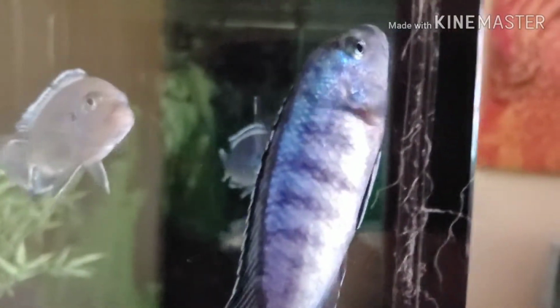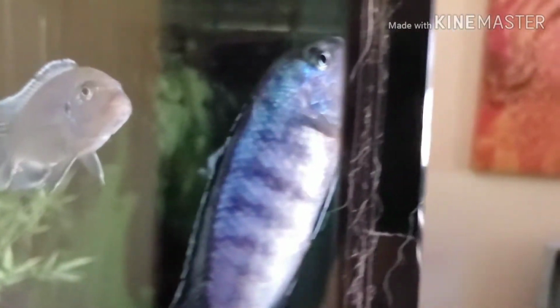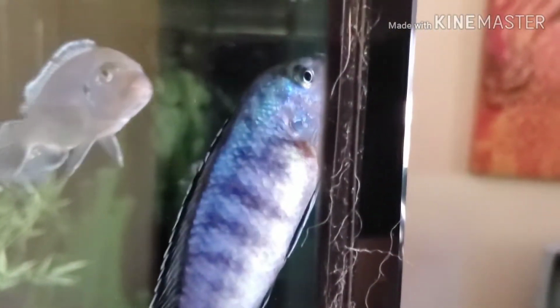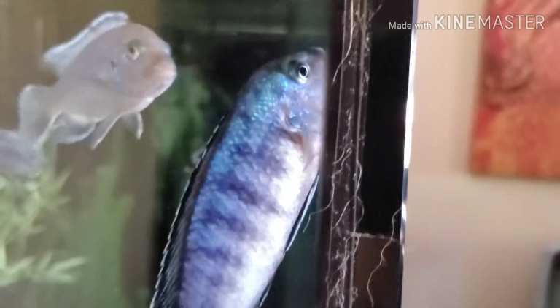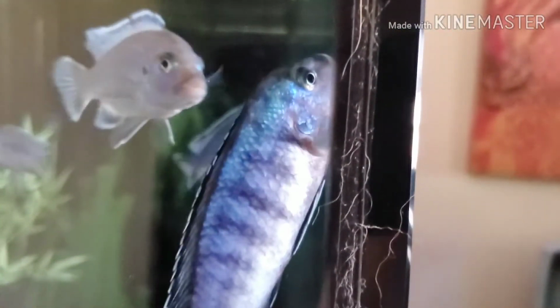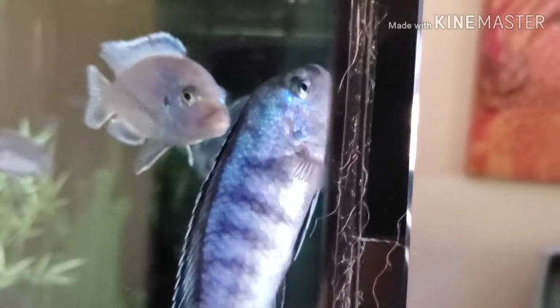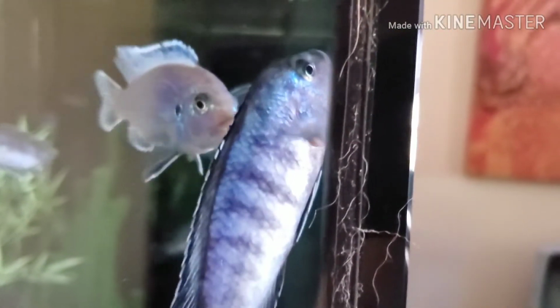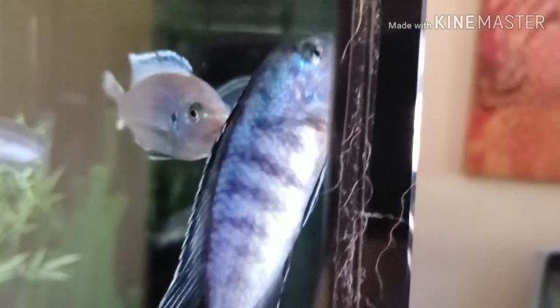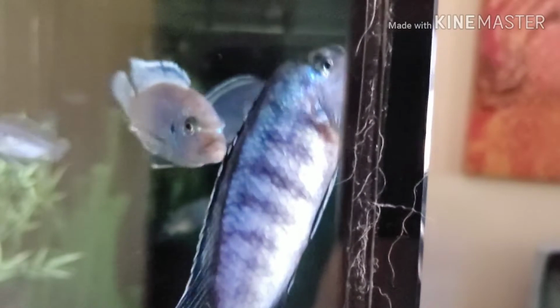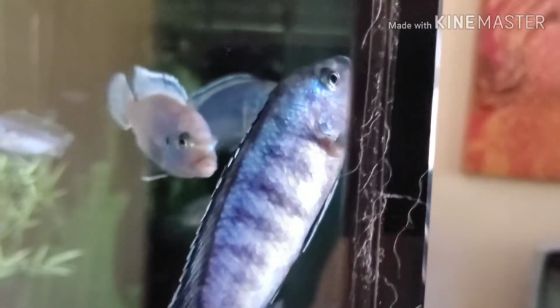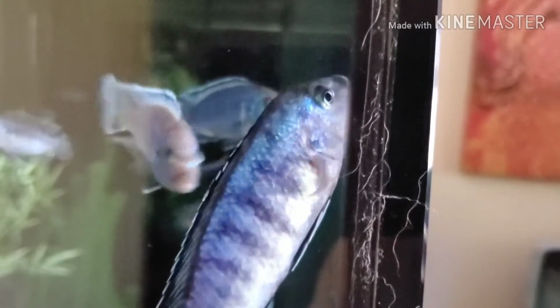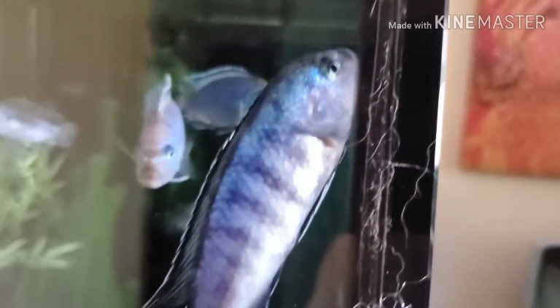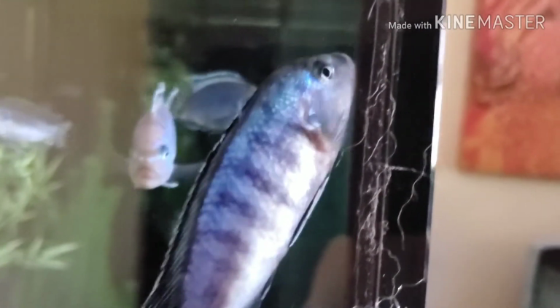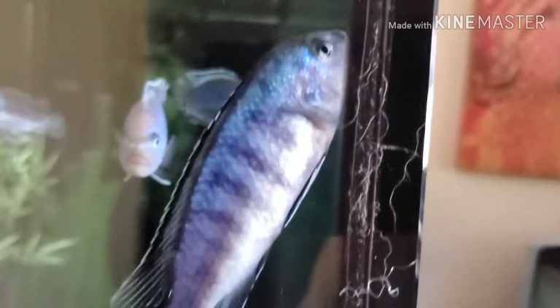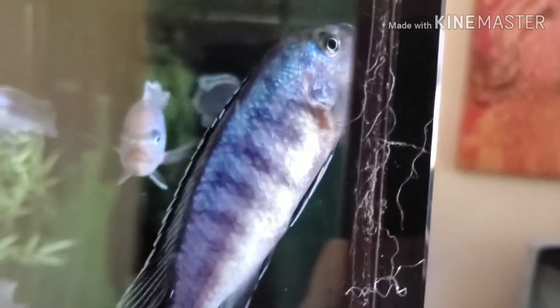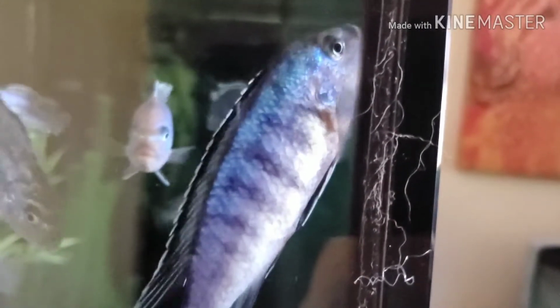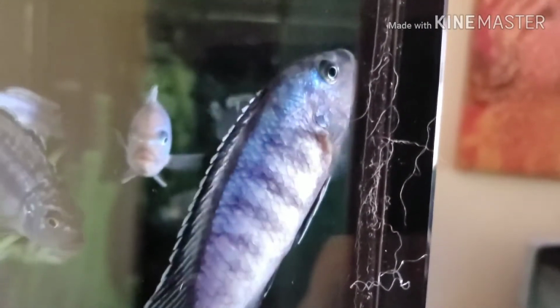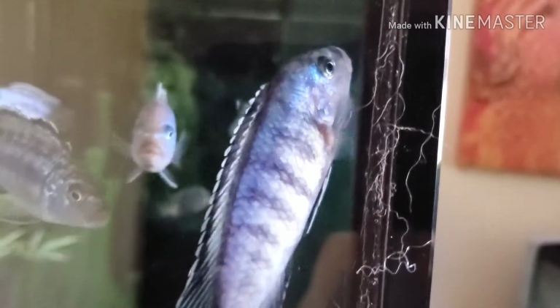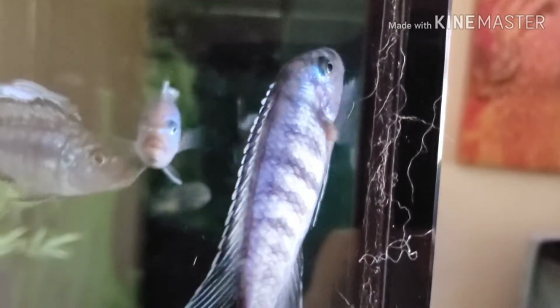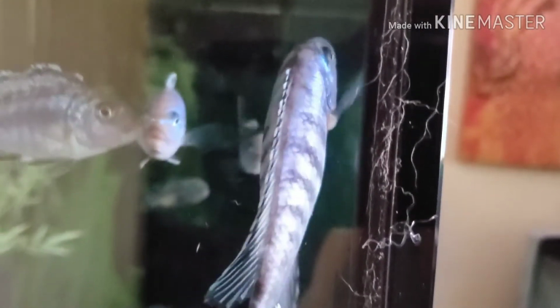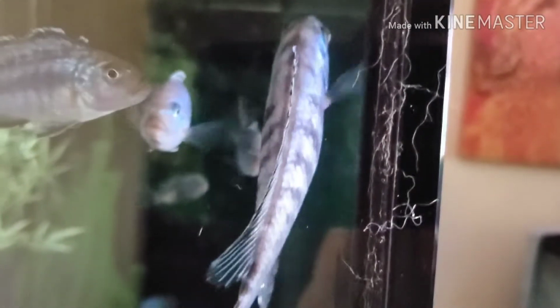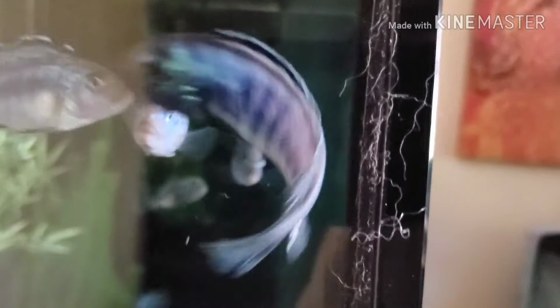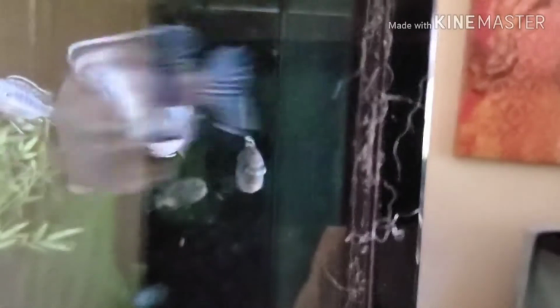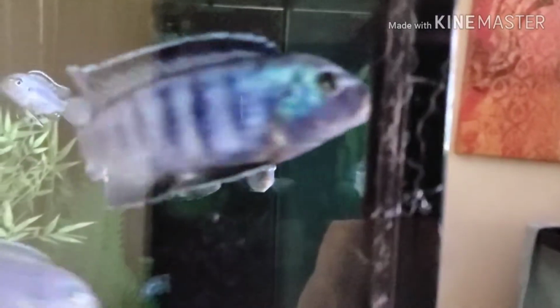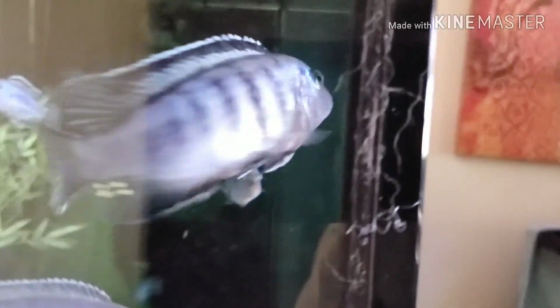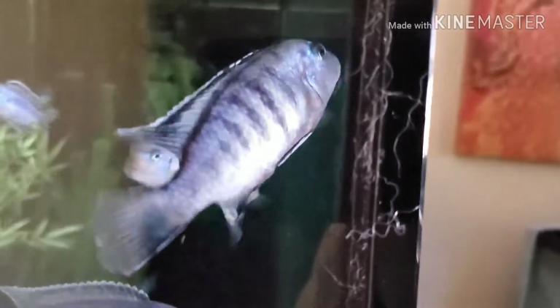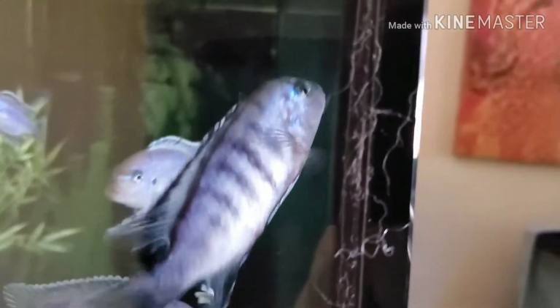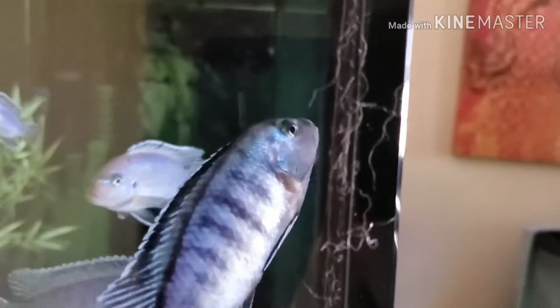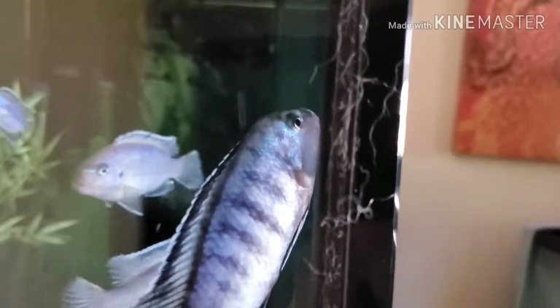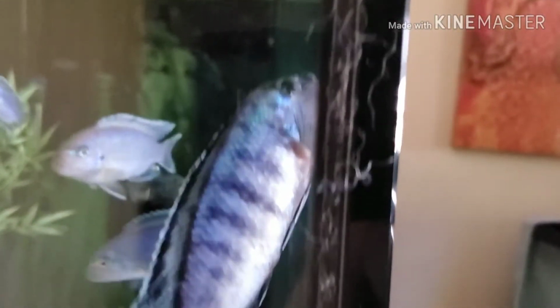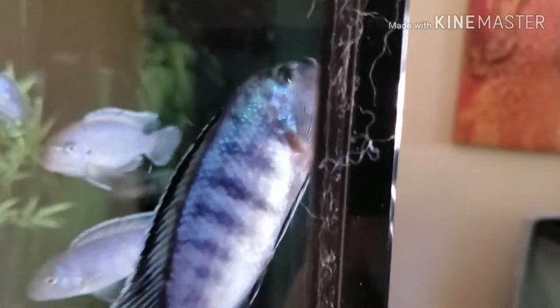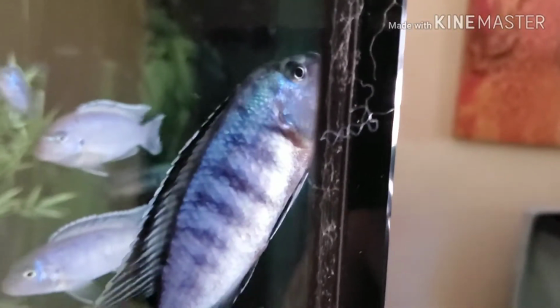I could put him in the hospital tank right now, but he'll probably kill the other two fish that are in there, and they've been in there for a few years now. They're totally blind from the last tuberculosis outbreak.